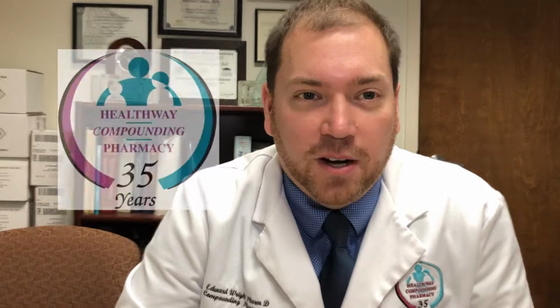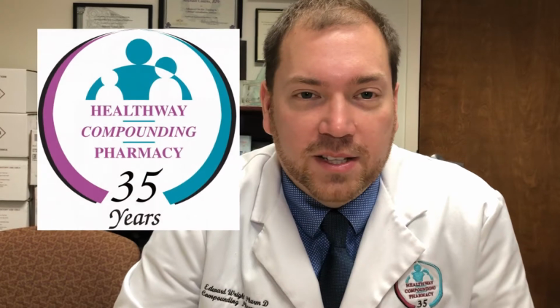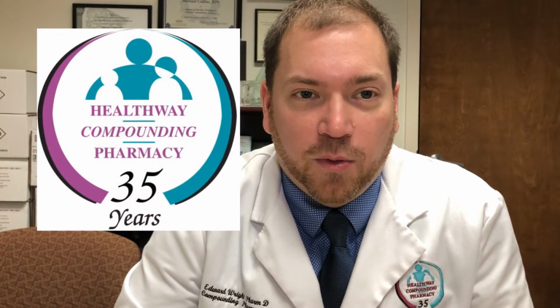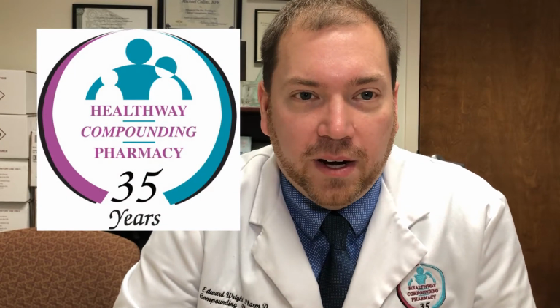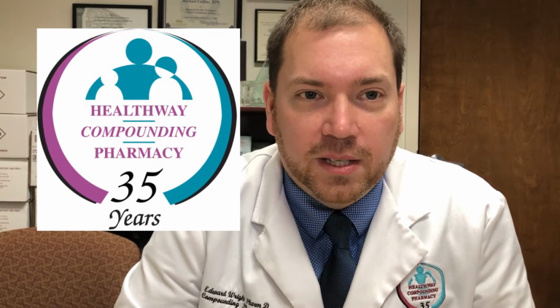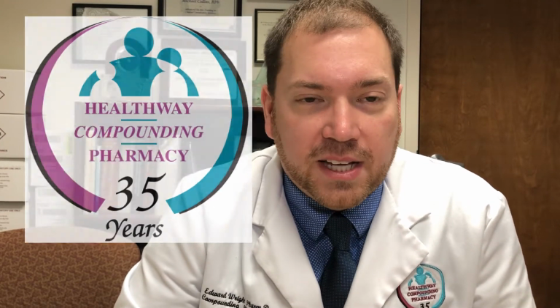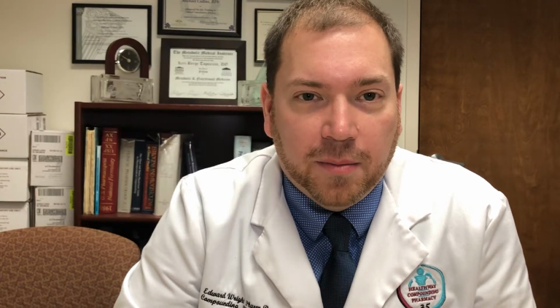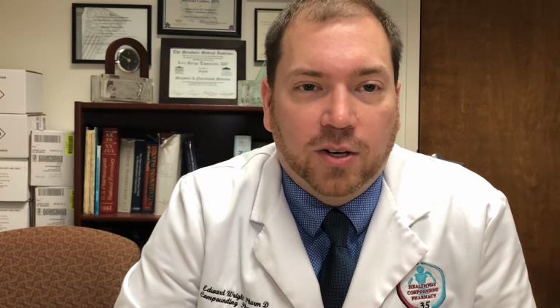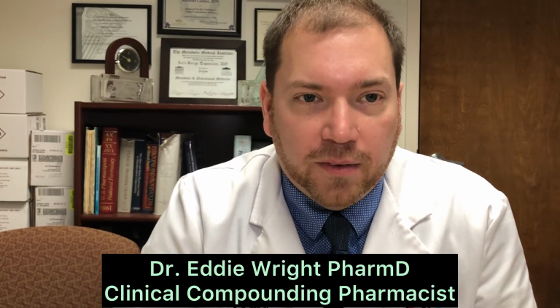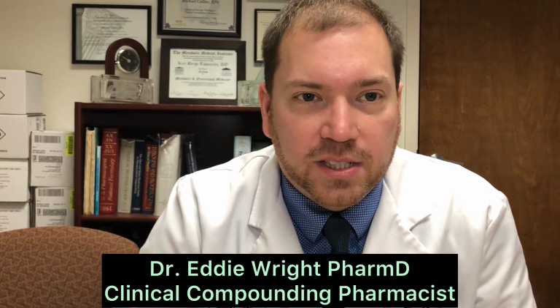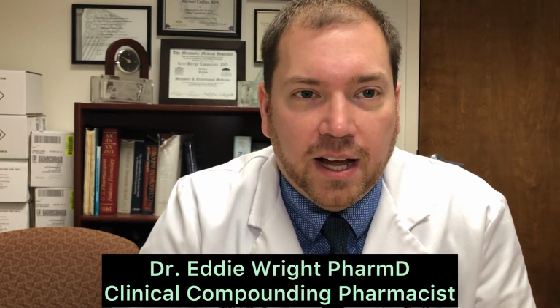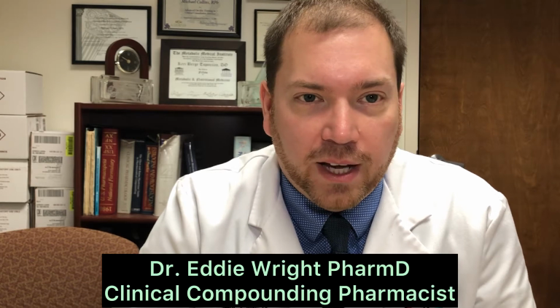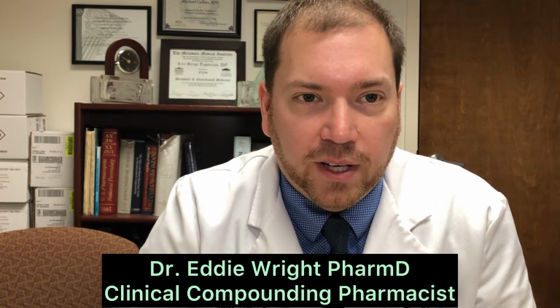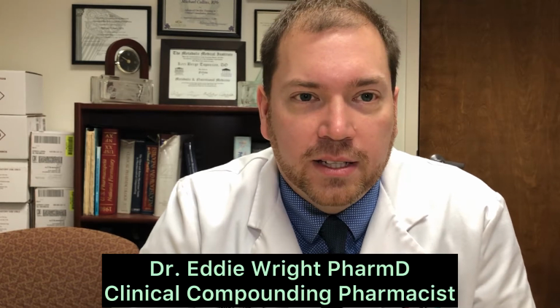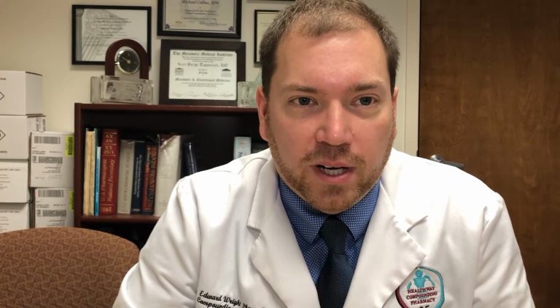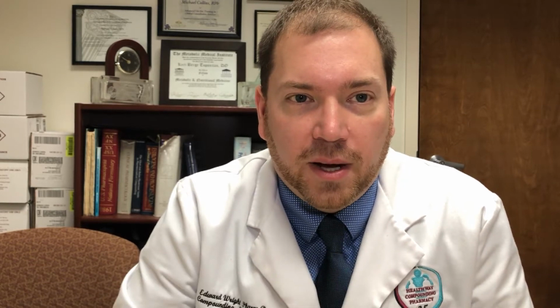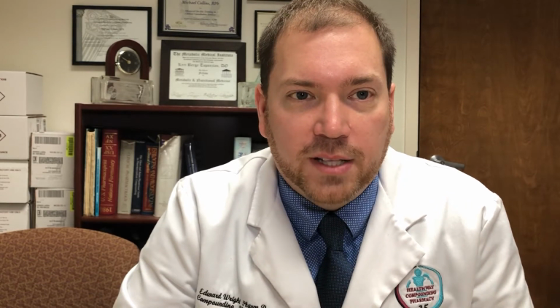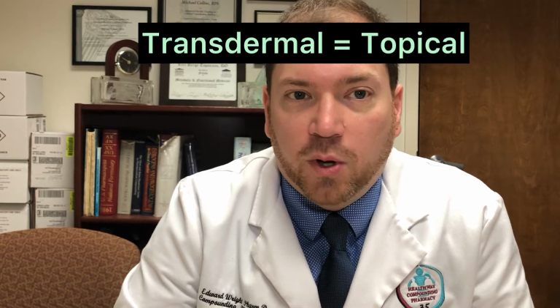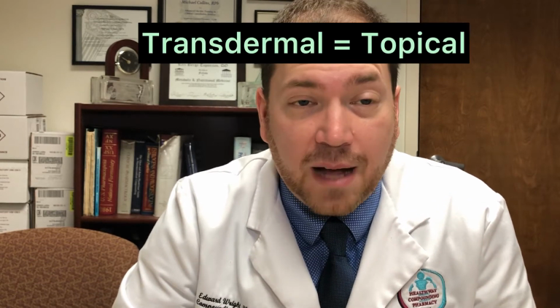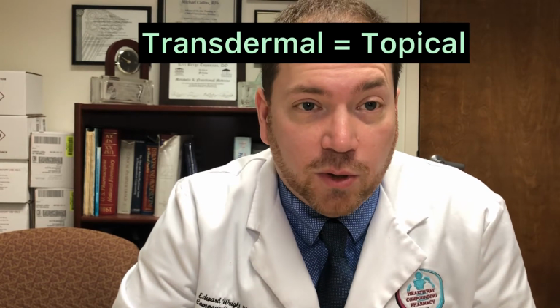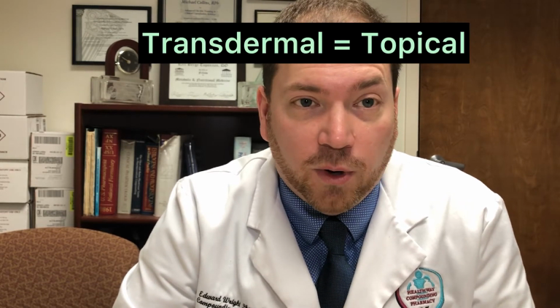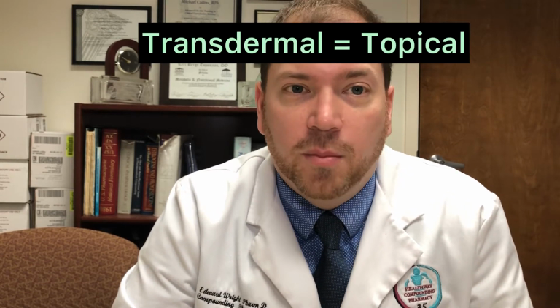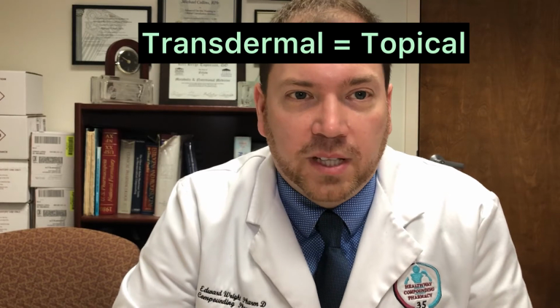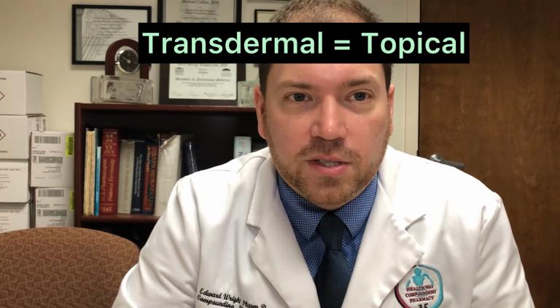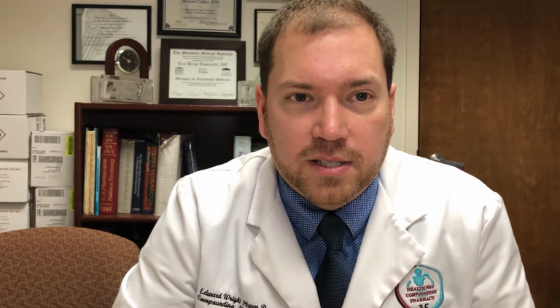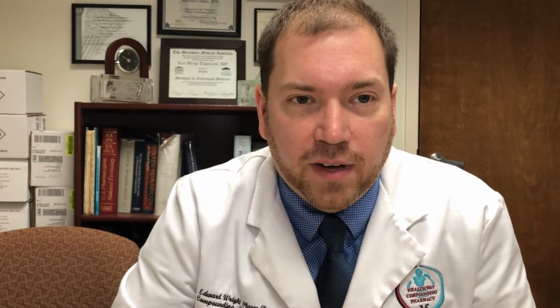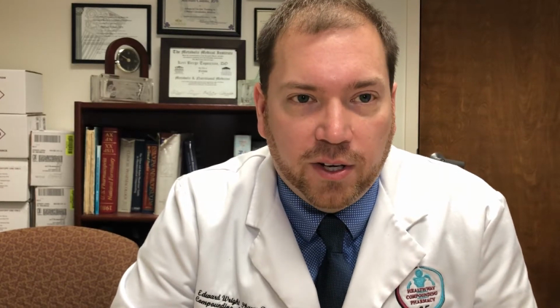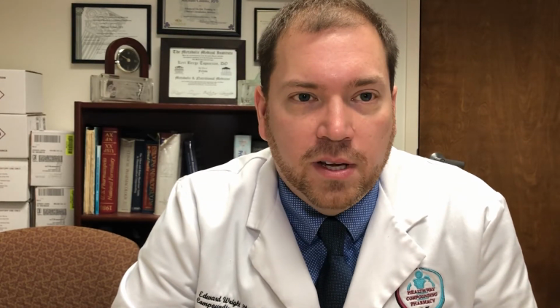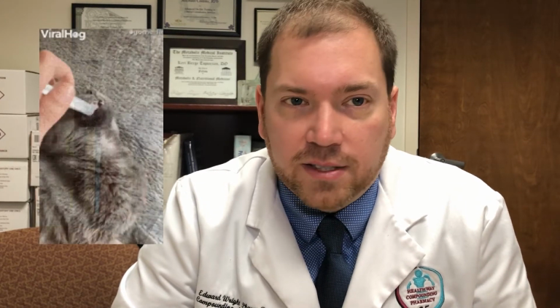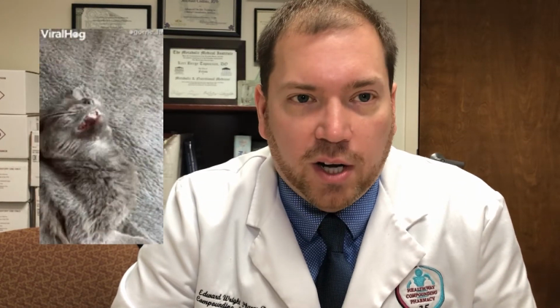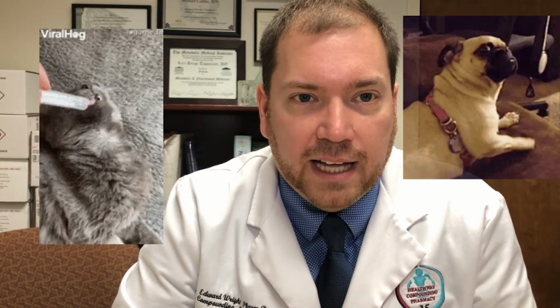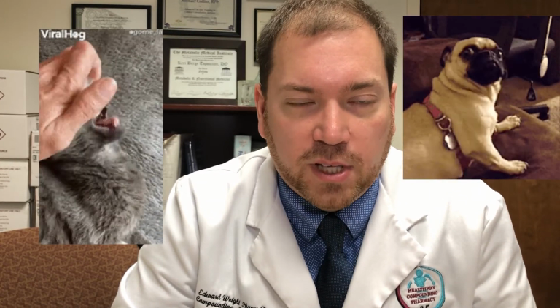Welcome, friends of Healthway Compounding Pharmacy. My name is Eddie. I'm a clinical compounding pharmacist here at Healthway Compounding. Today we're going to talk about a transdermal or topical dosage form, most commonly used in veterinary use — pets, dogs, cats, most common.